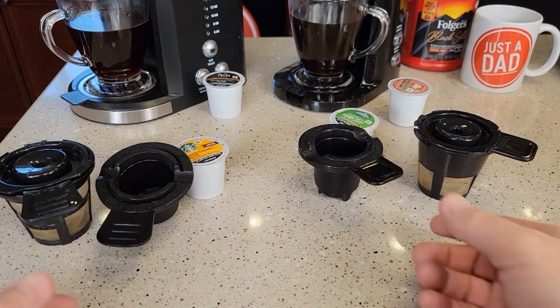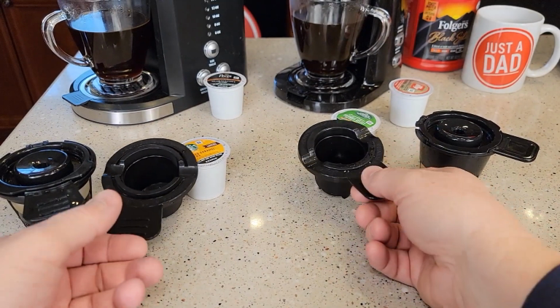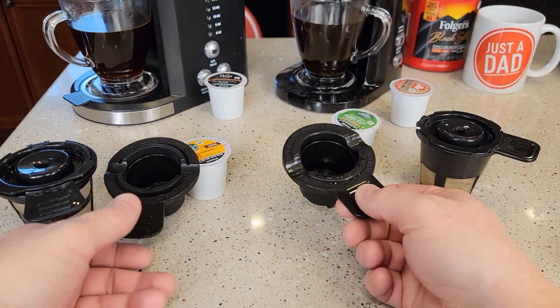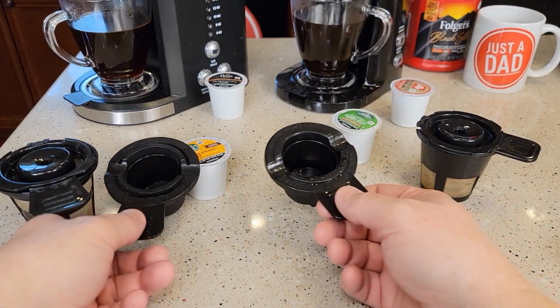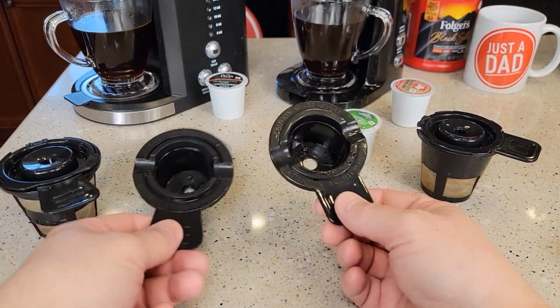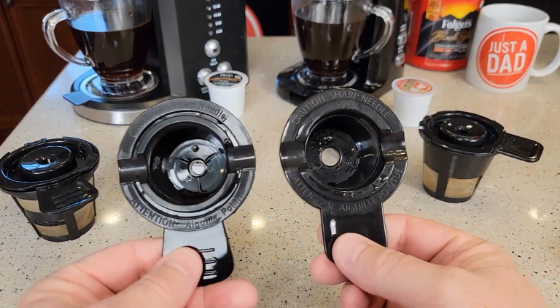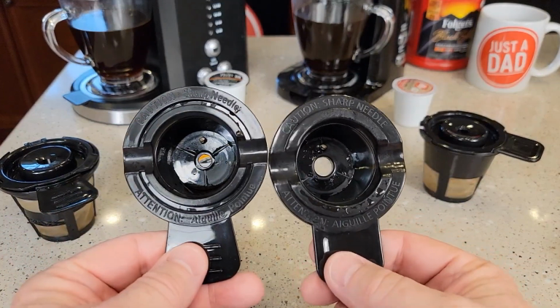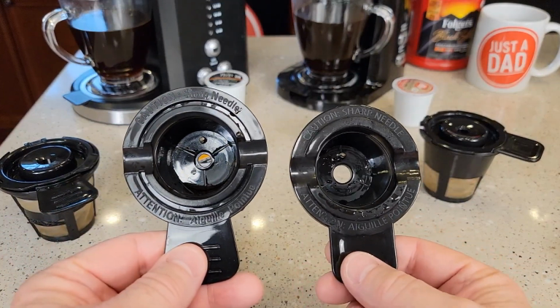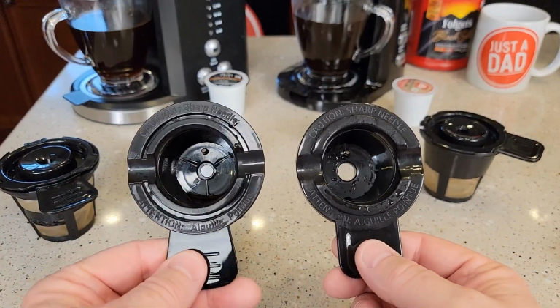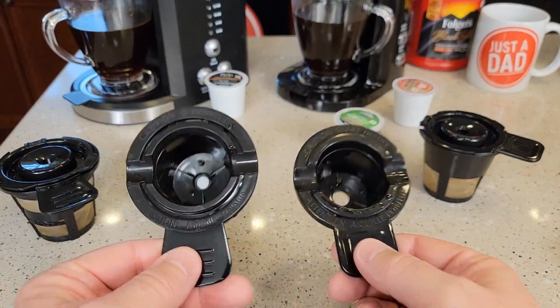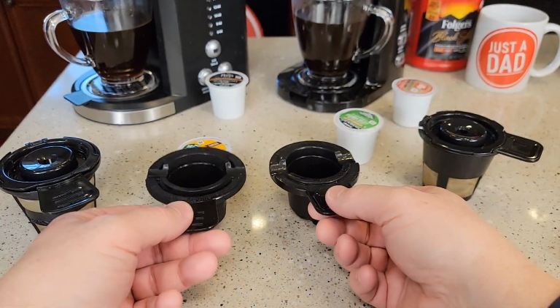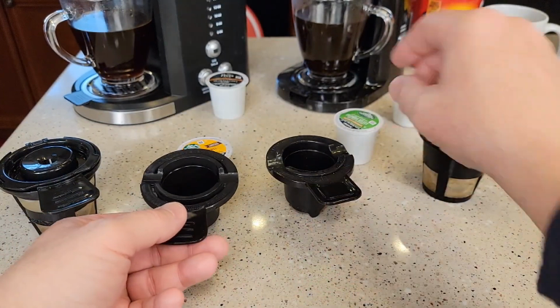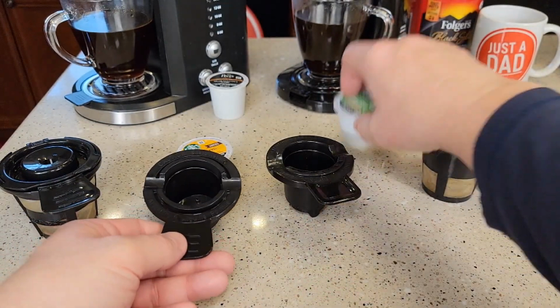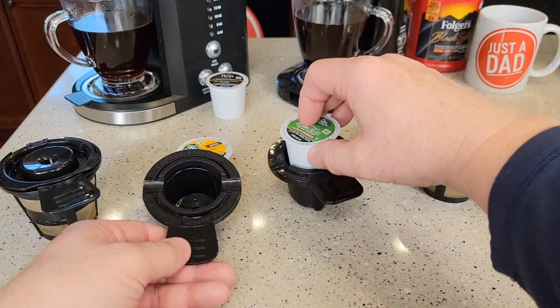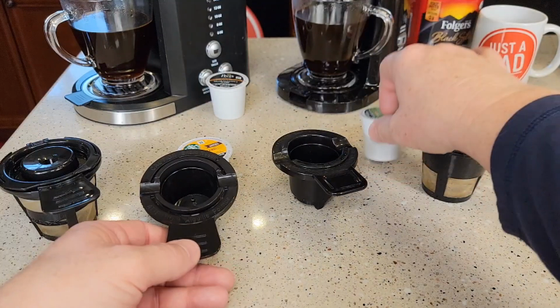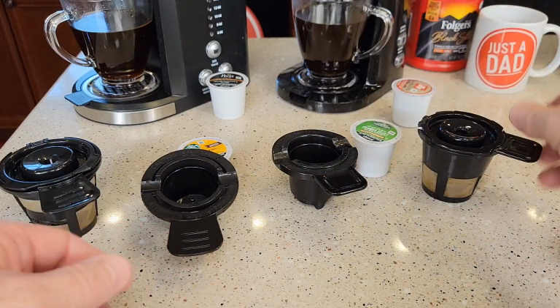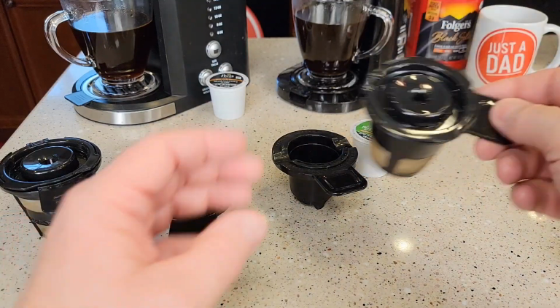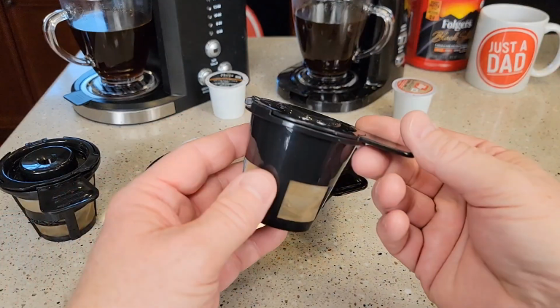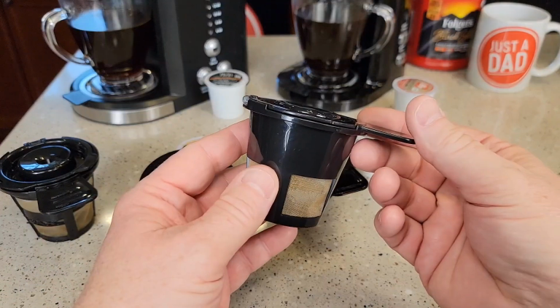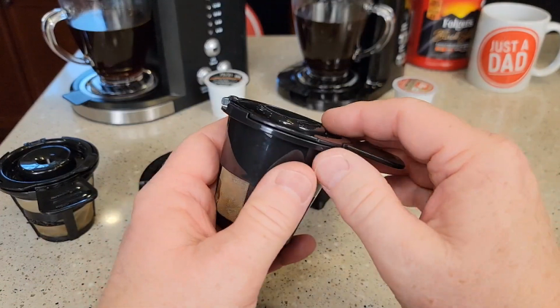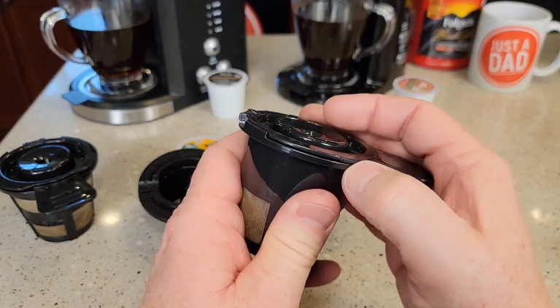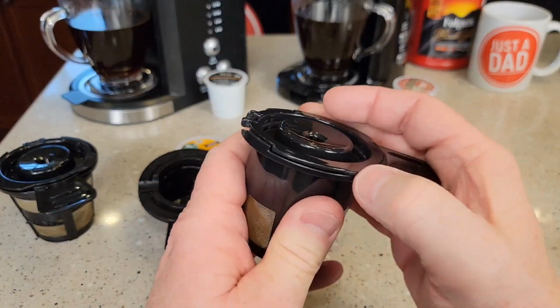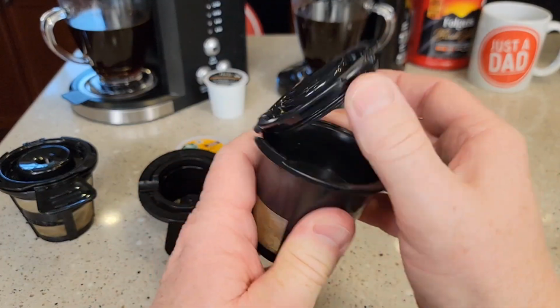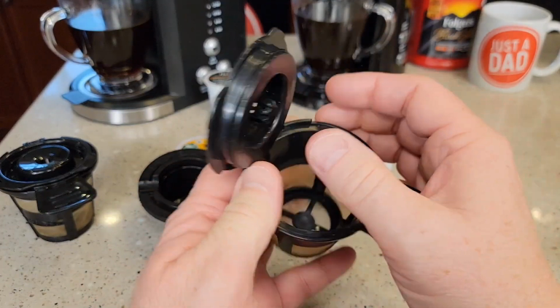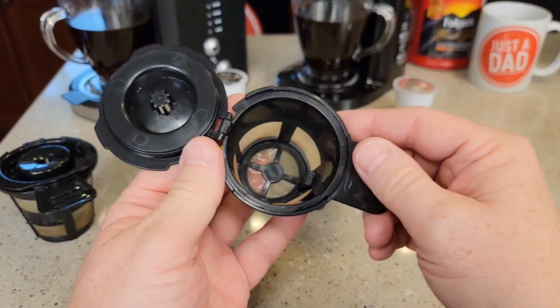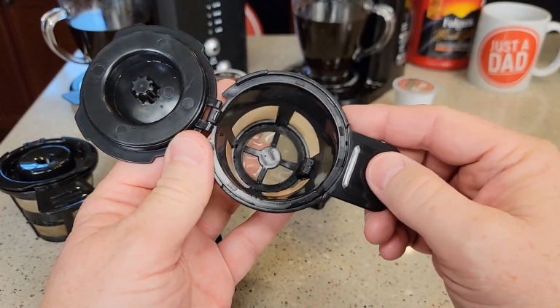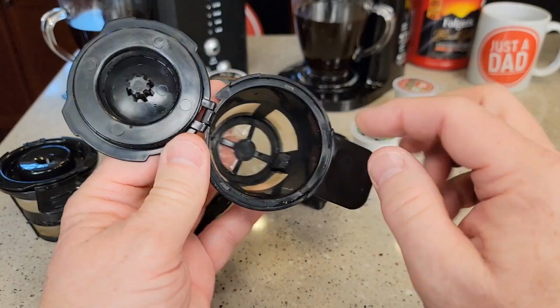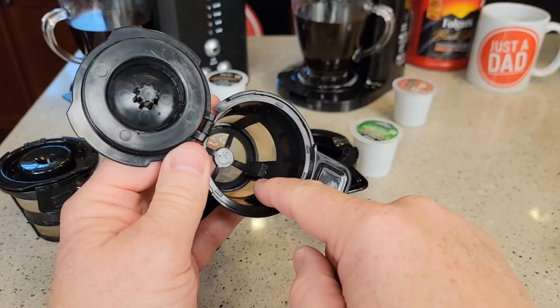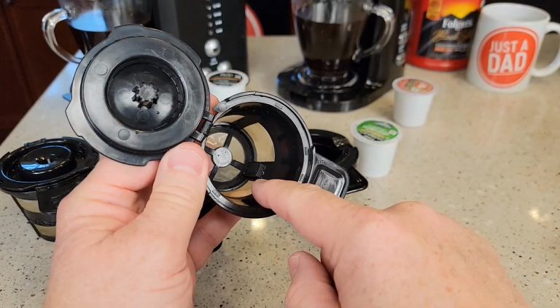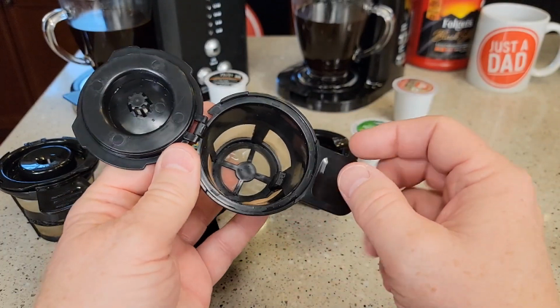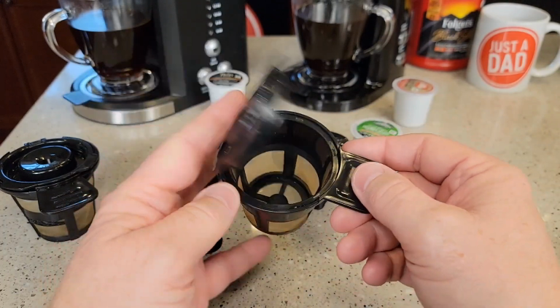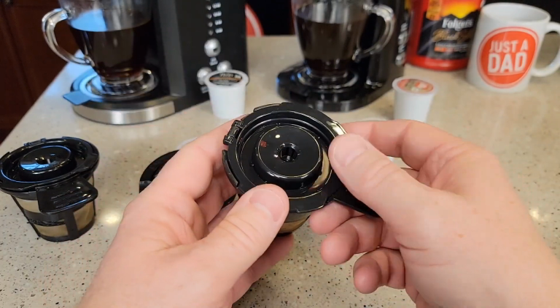They both have these K-cup pod adapters with a needle in the bottom. You're going to put your K-cup in and it's going to brew a K-cup. Or it's got this reusable filter — you can put your own coffee grounds in. They both hold the same amount of coffee grounds, about two and a half tablespoons.